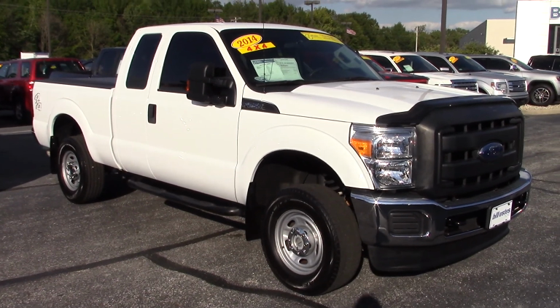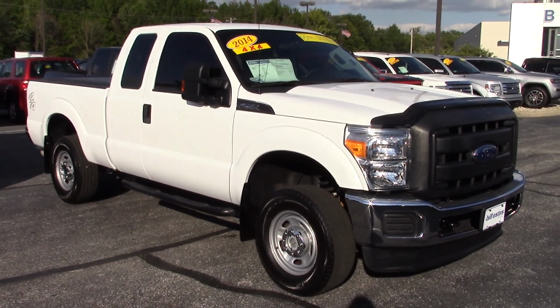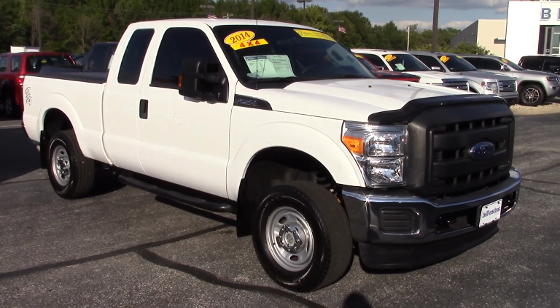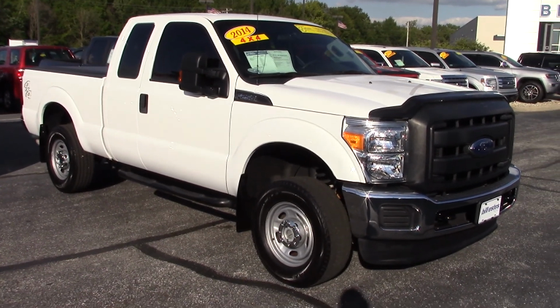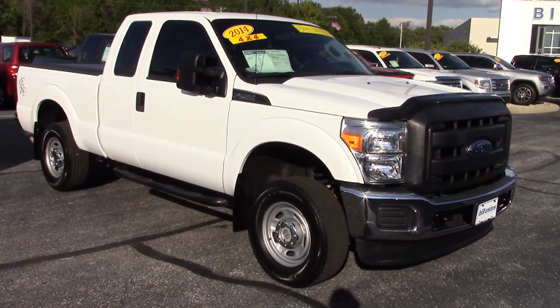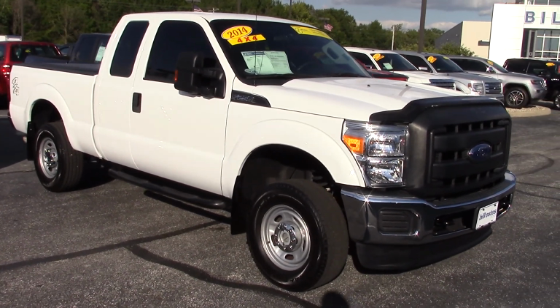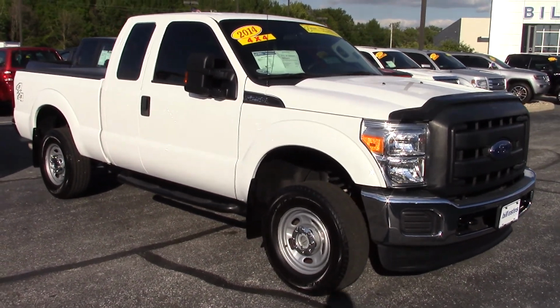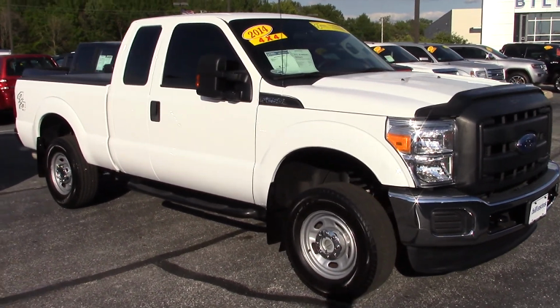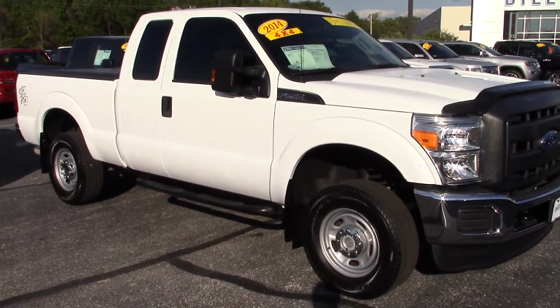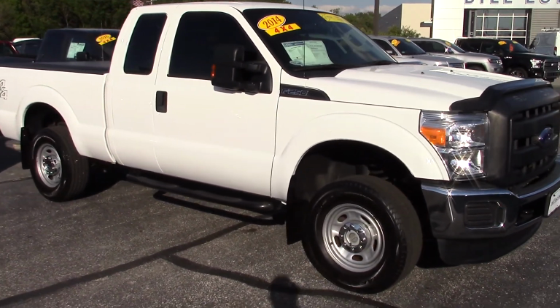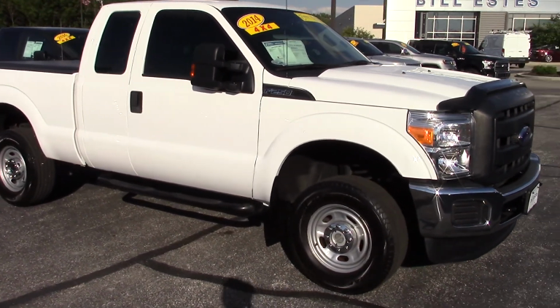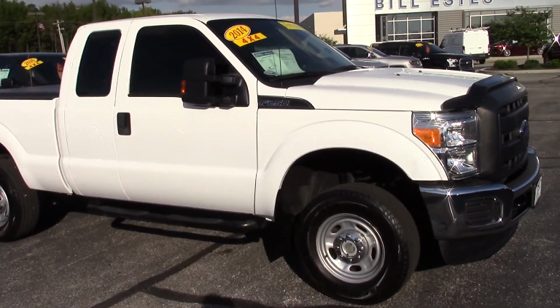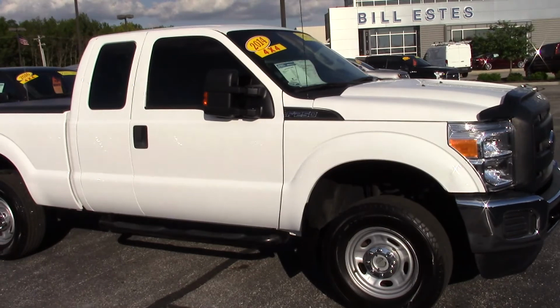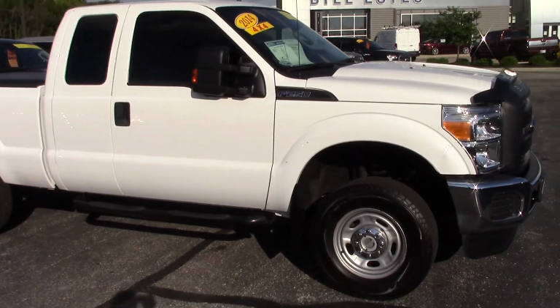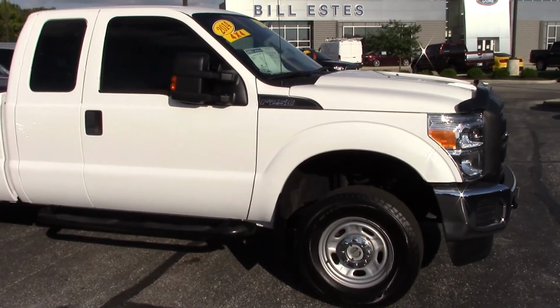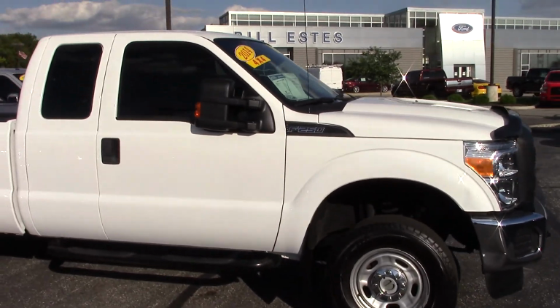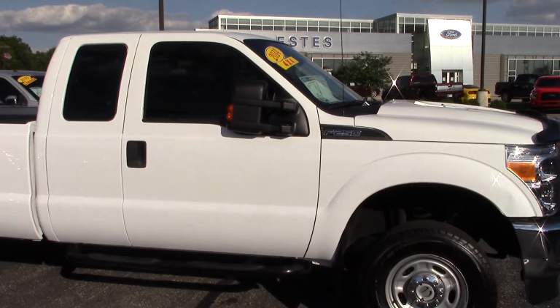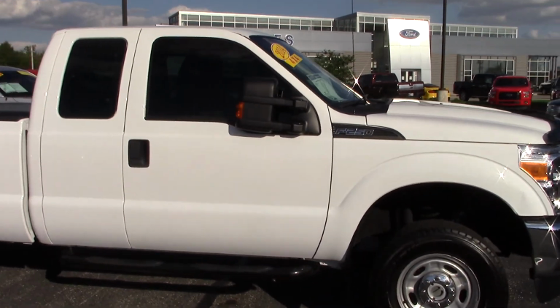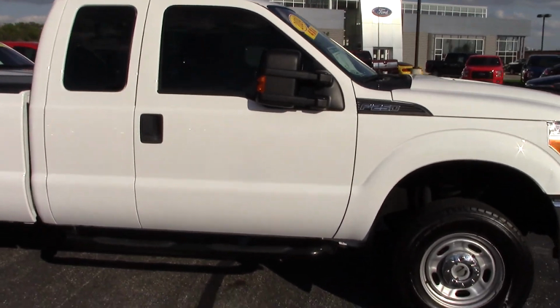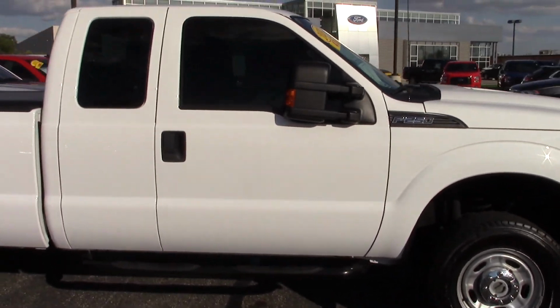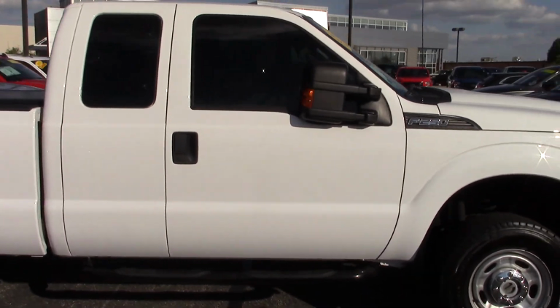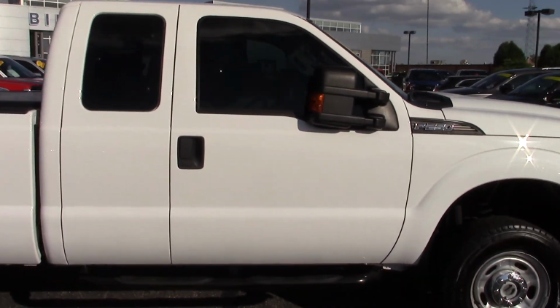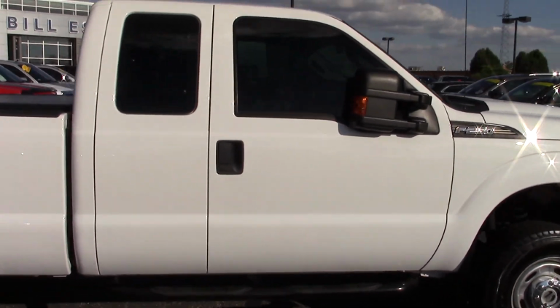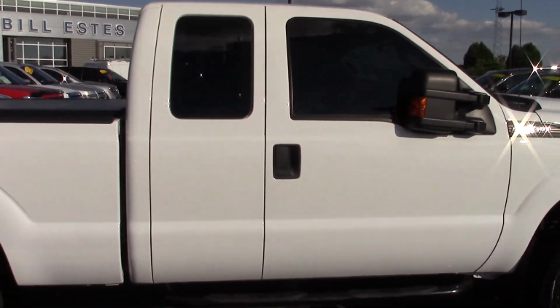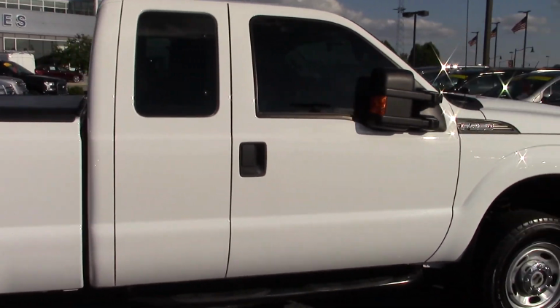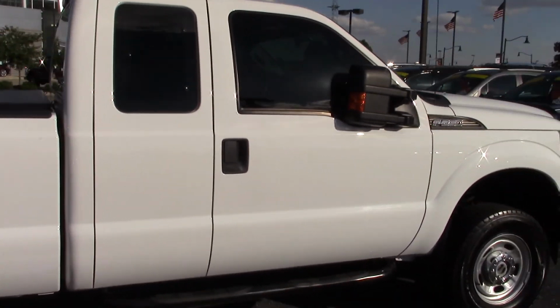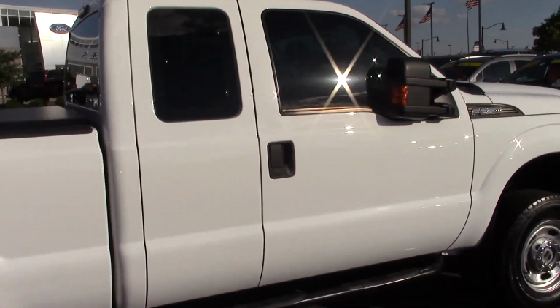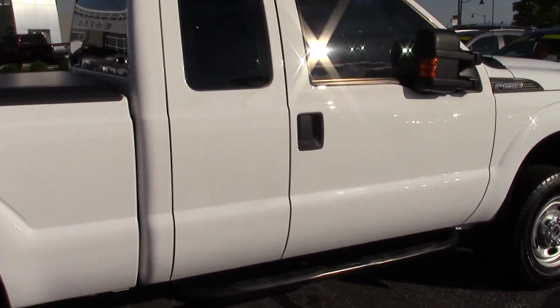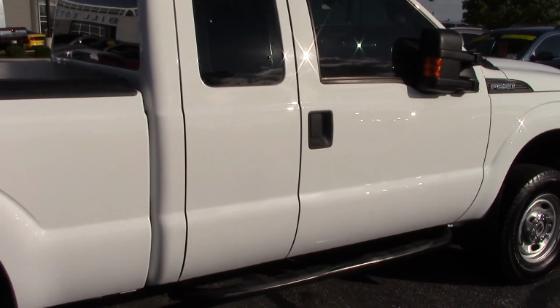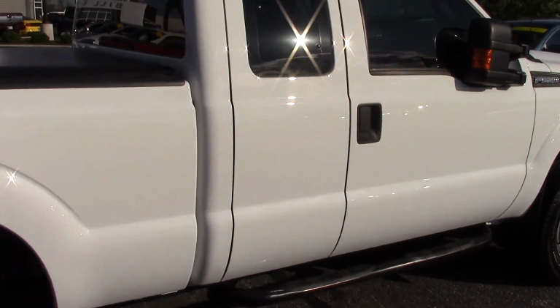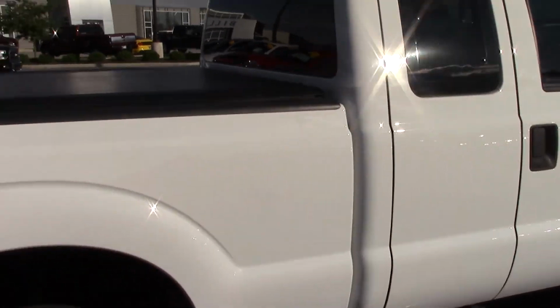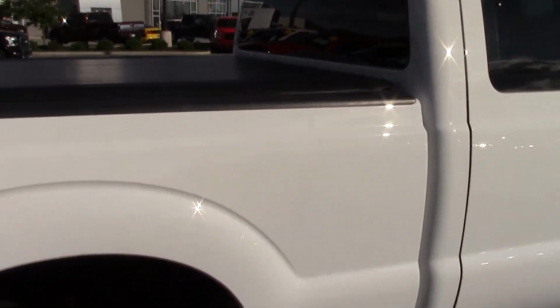Good afternoon, this is Dustin McAfee from Bill Estes Ford in Brownsburg, Indiana. You inquired about this particular 2014 F-250.